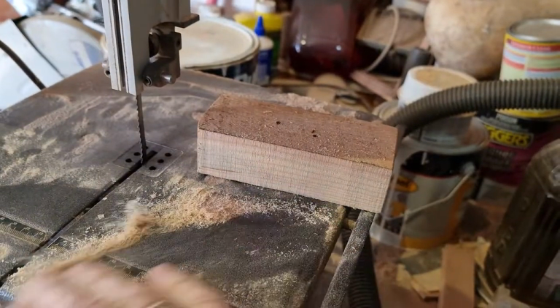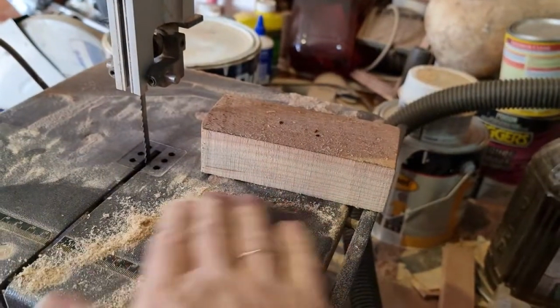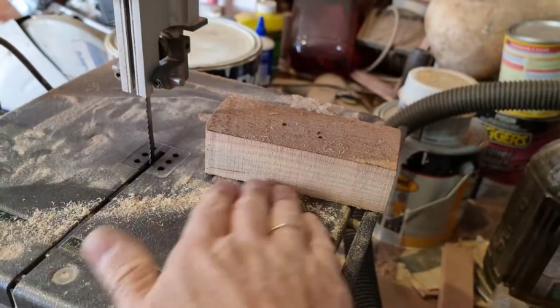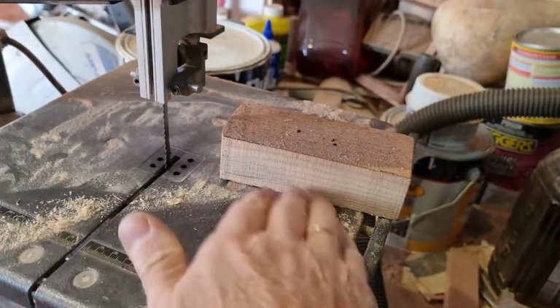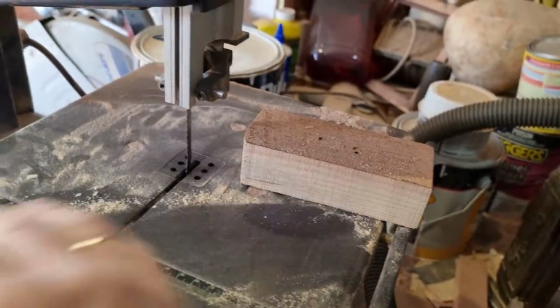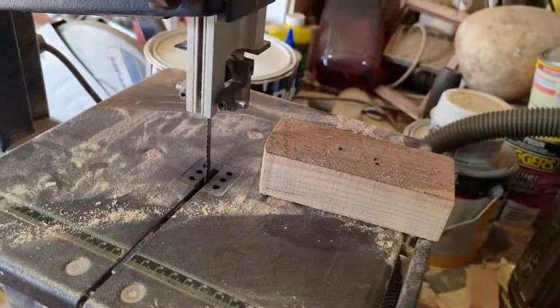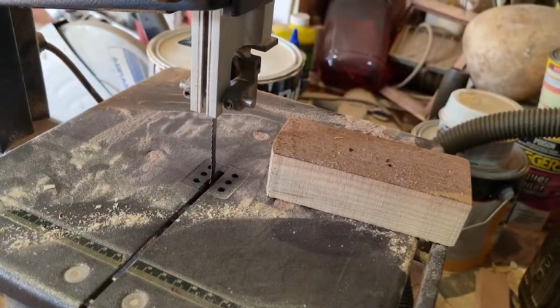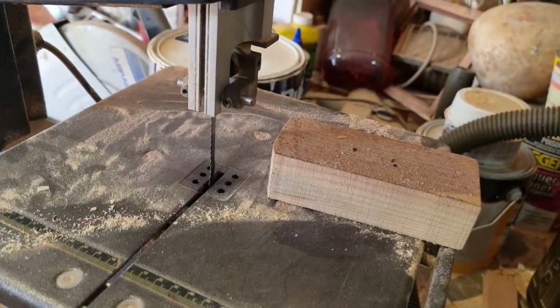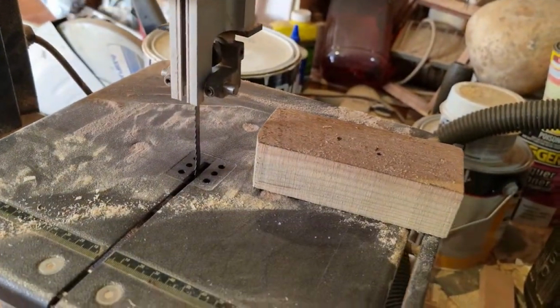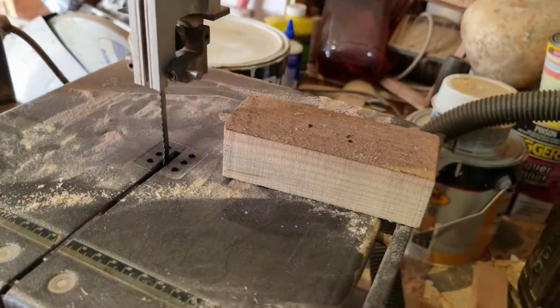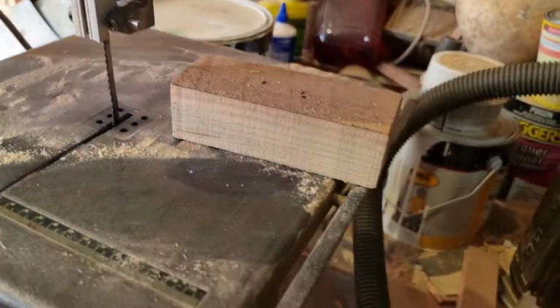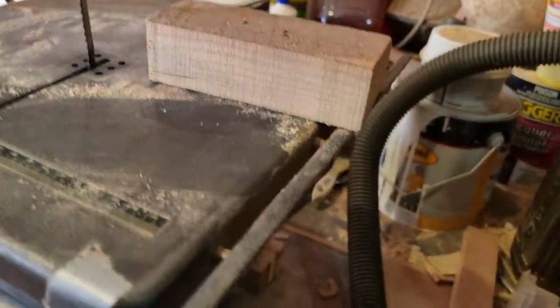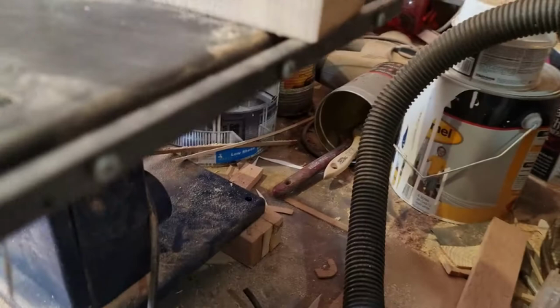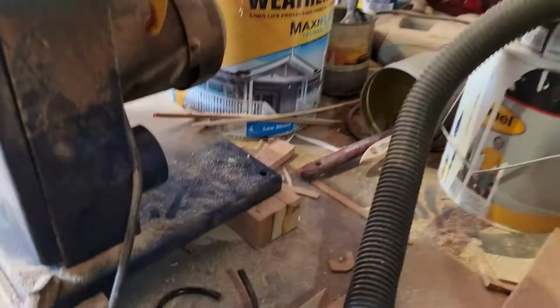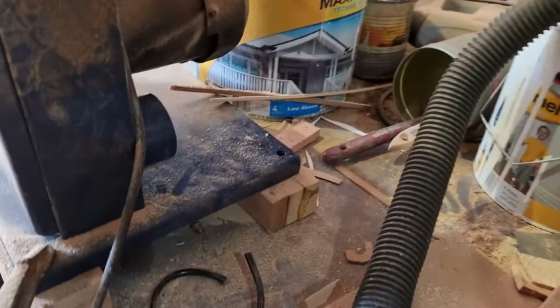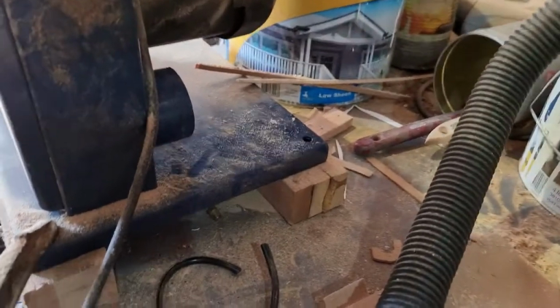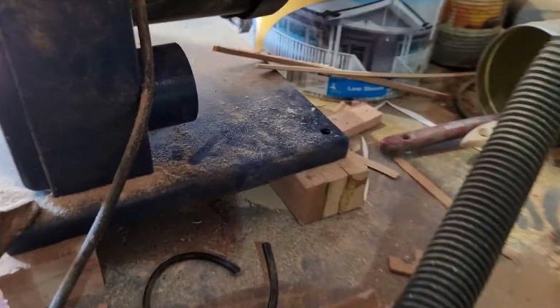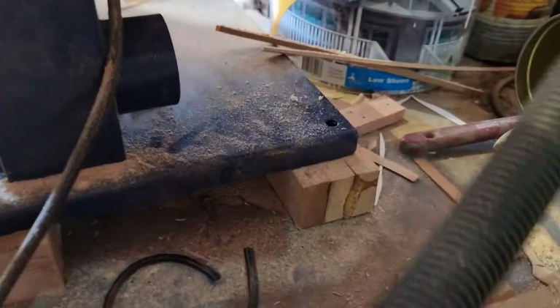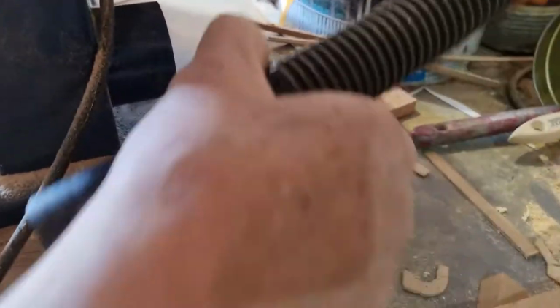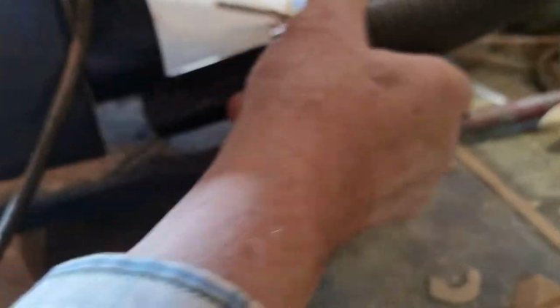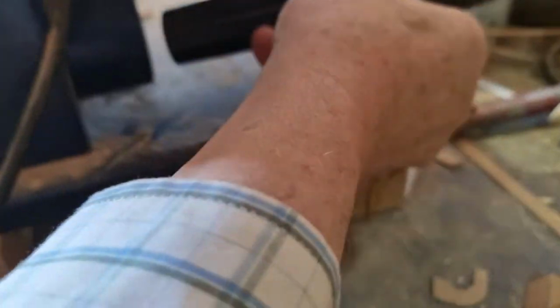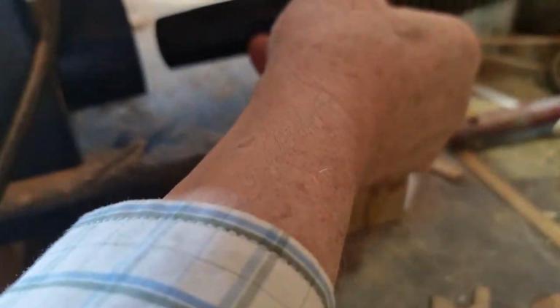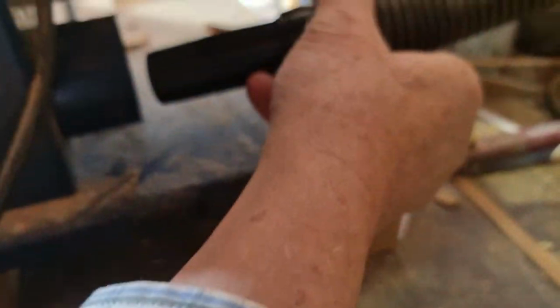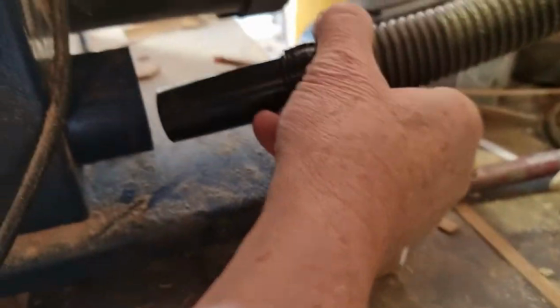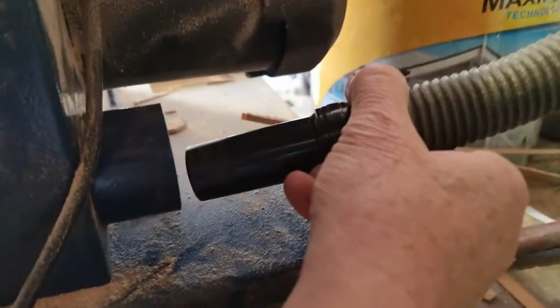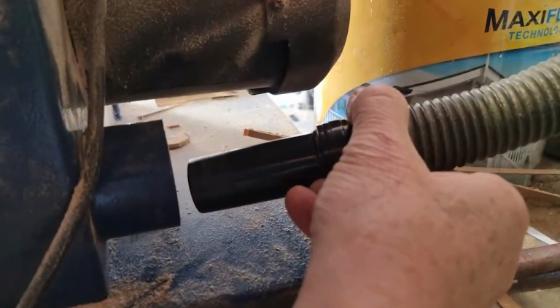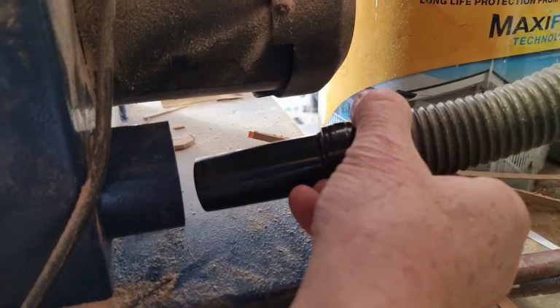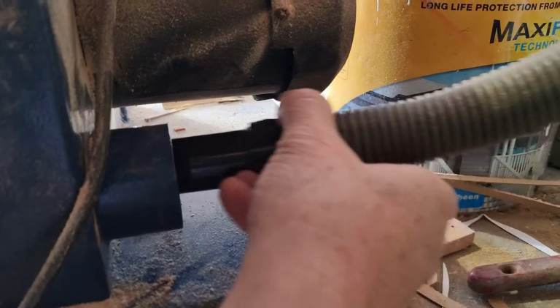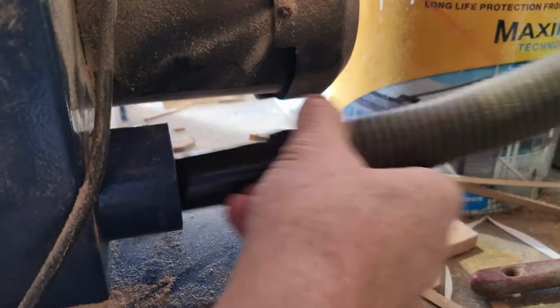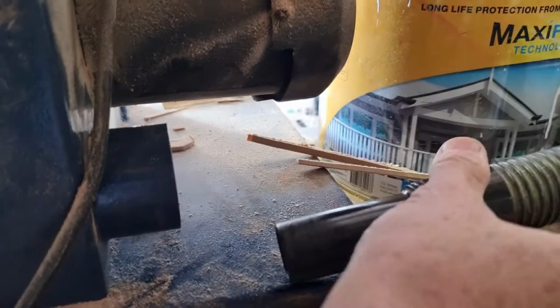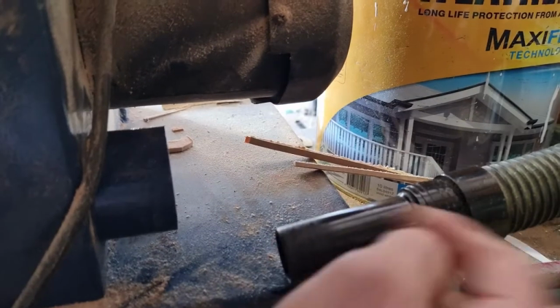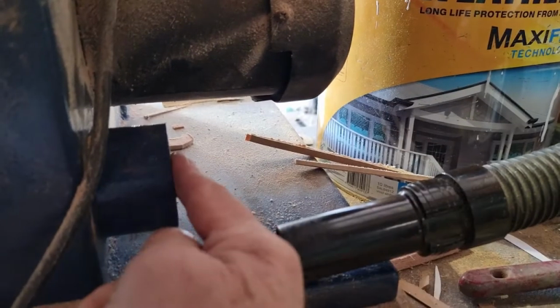Dusty workshops are always a problem, especially cutting timber and MDF. With this bandsaw we needed an adapter part from the extraction port to the vacuum cleaner hose.